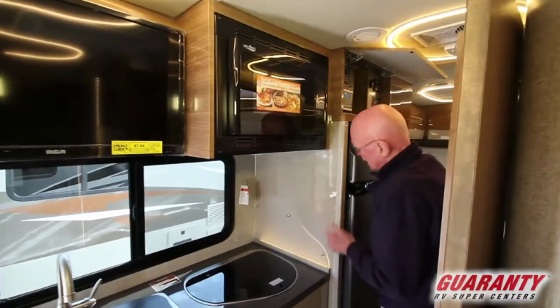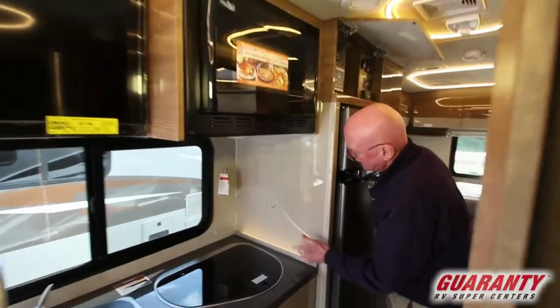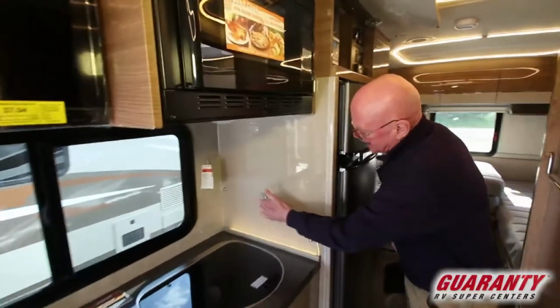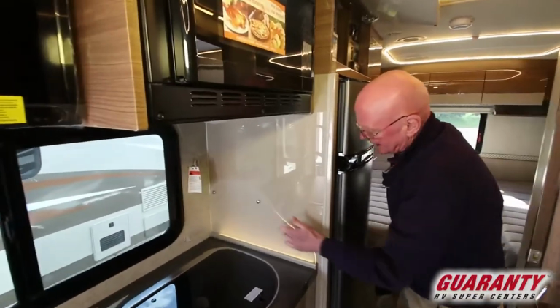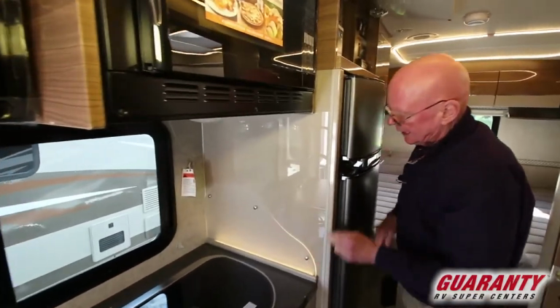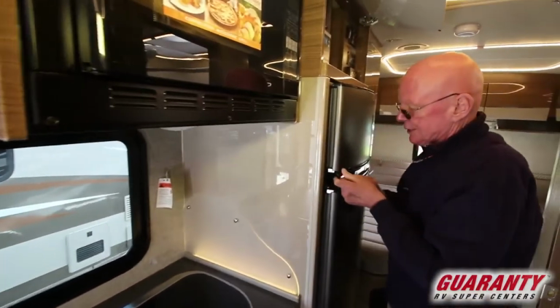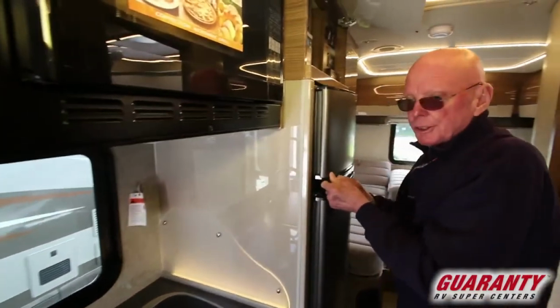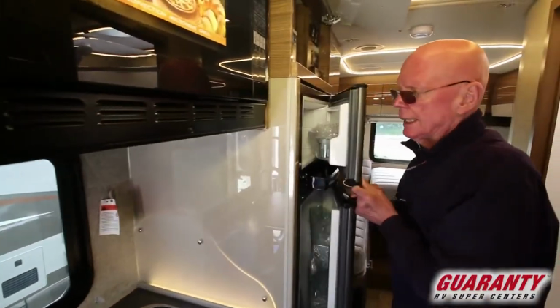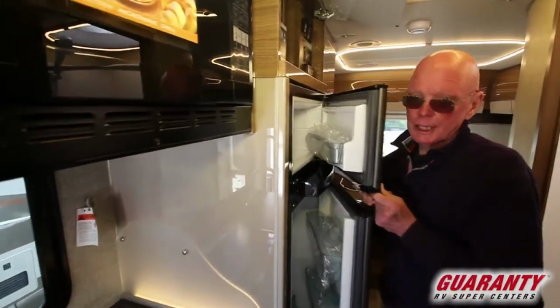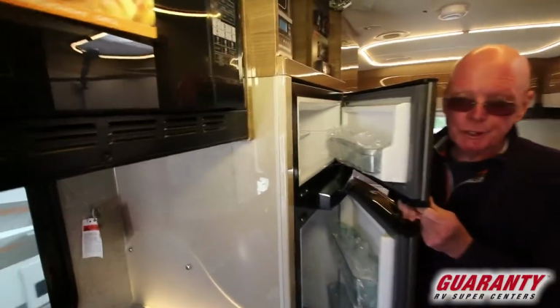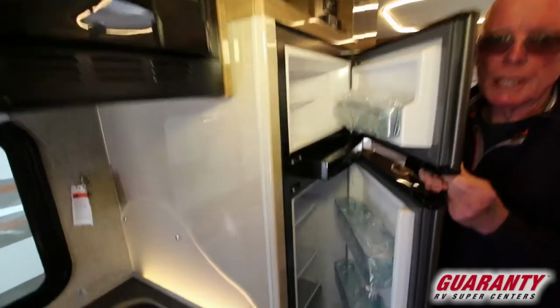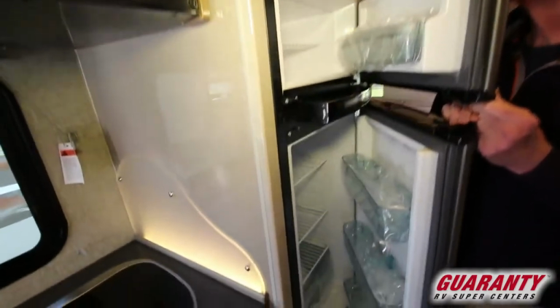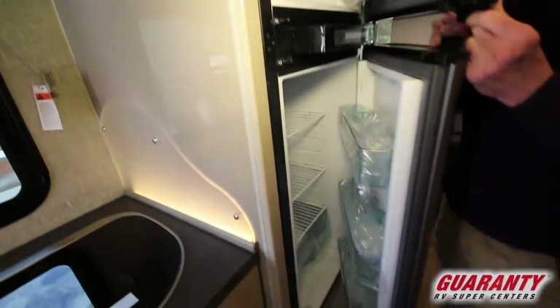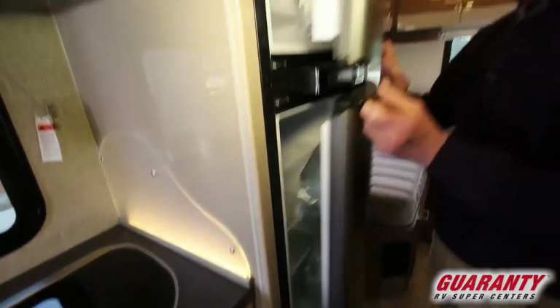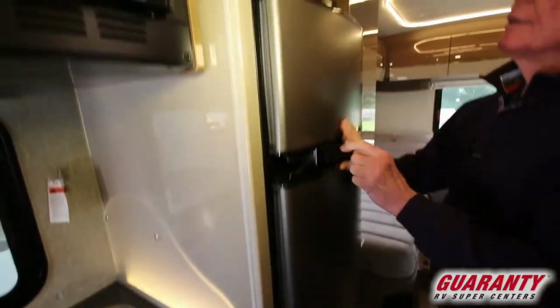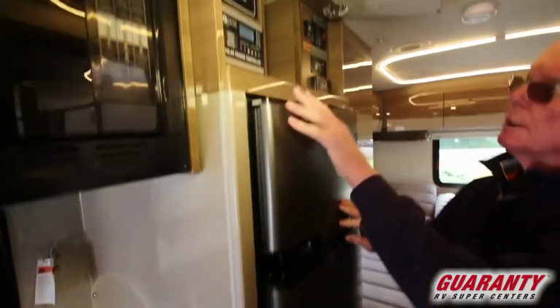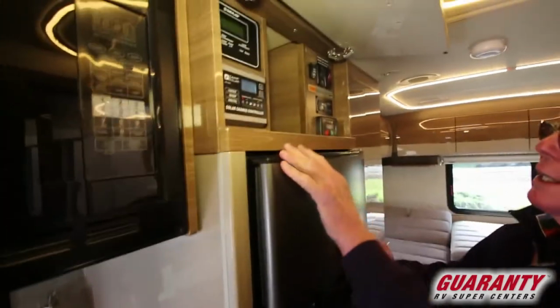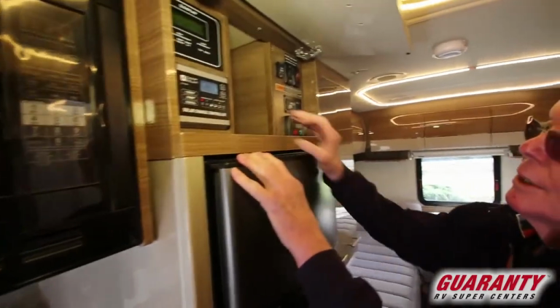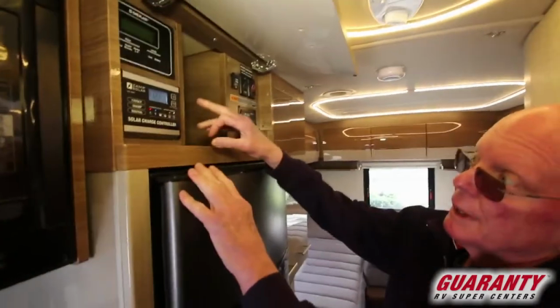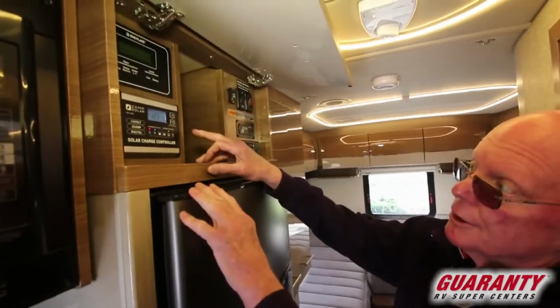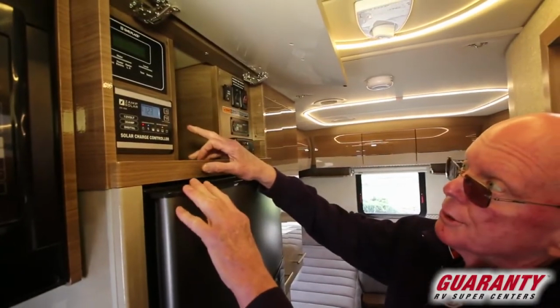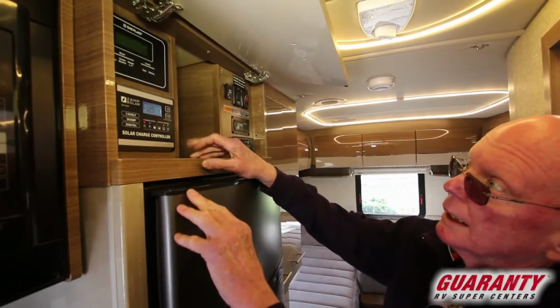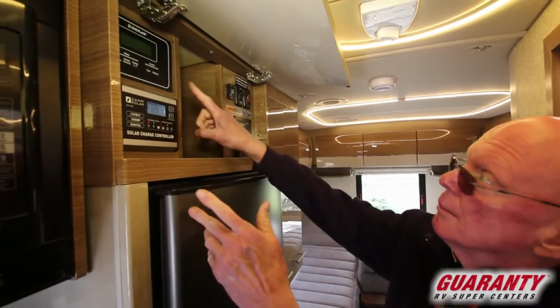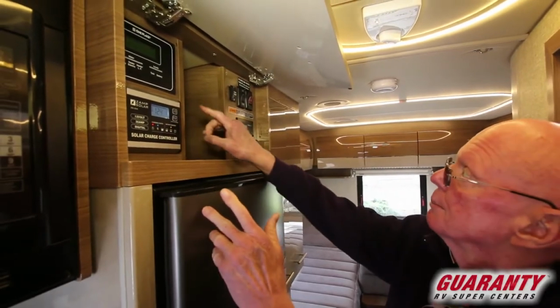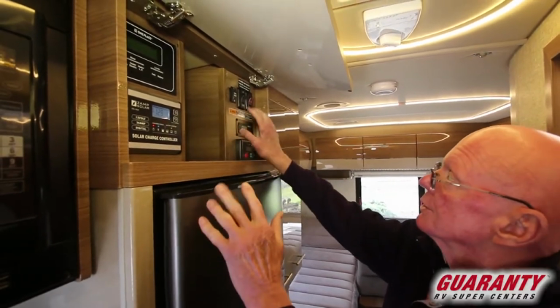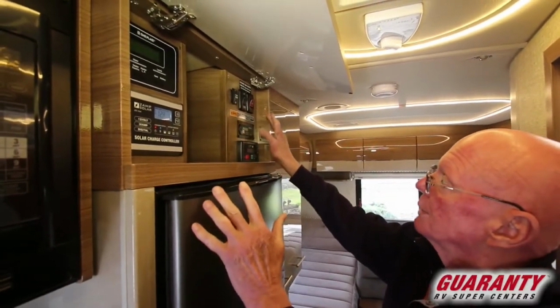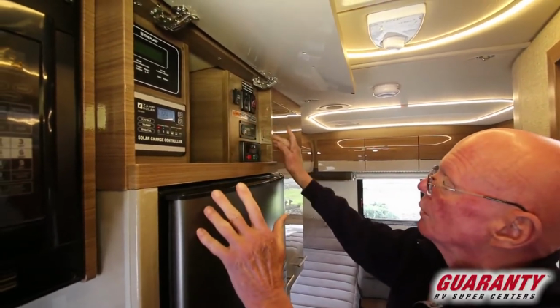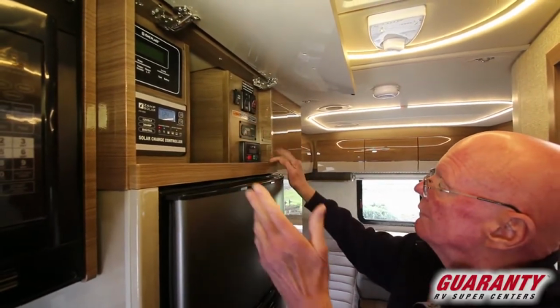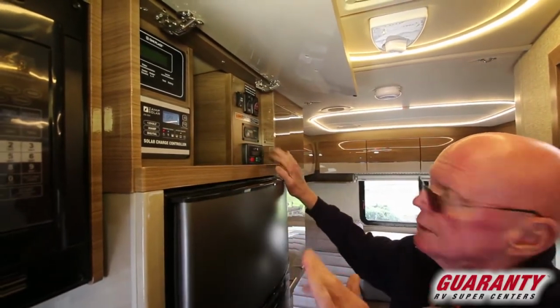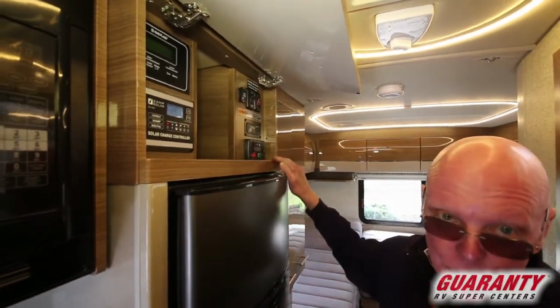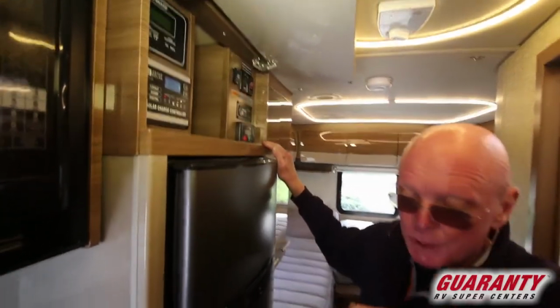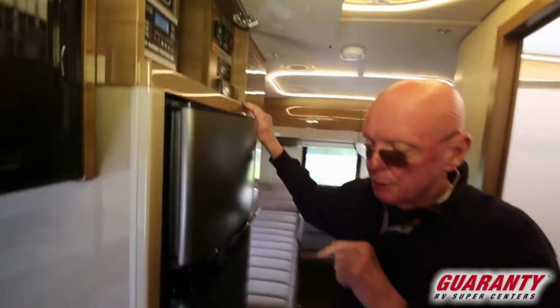I like the accent lighting here — really a classy touch. Gas electric refrigerator right here, and up above the coach command center. Notice that we have the hundred watt solar panel, monitor panel, slide room controls, inverter, and a generator start switch.